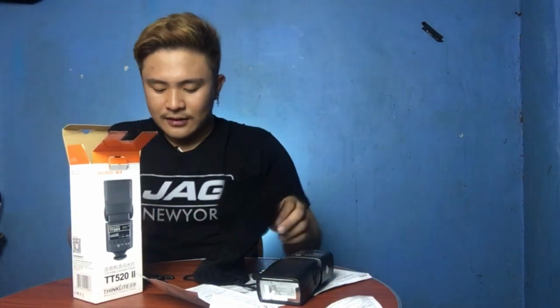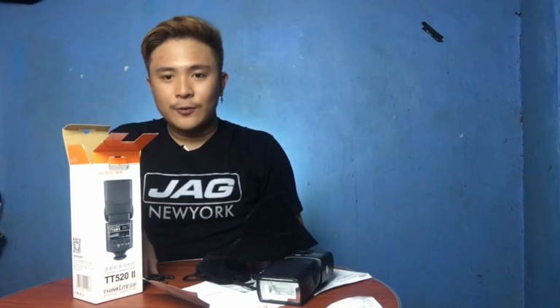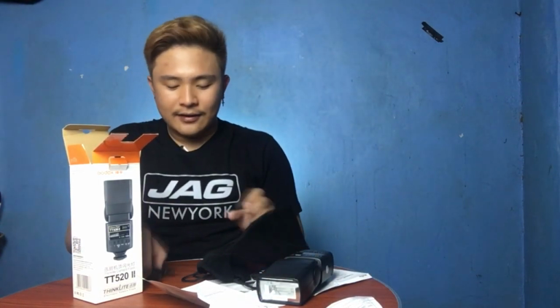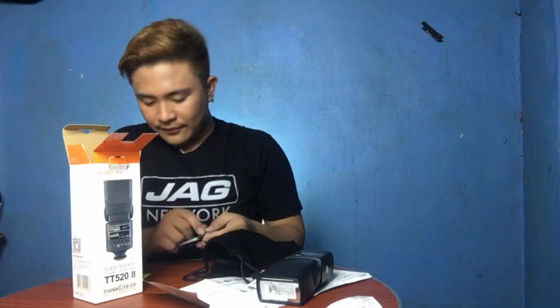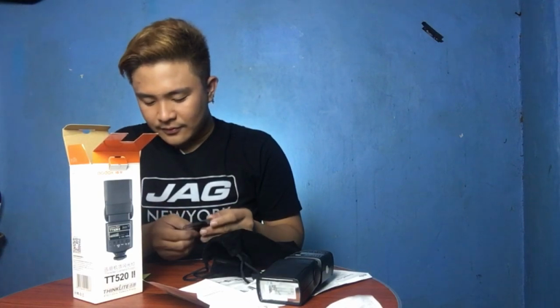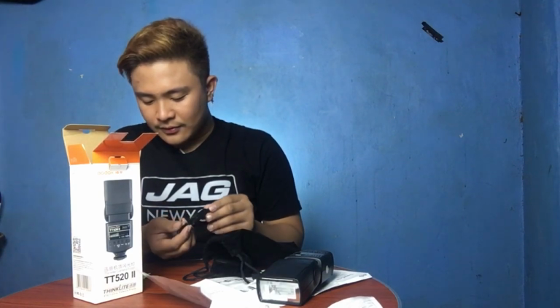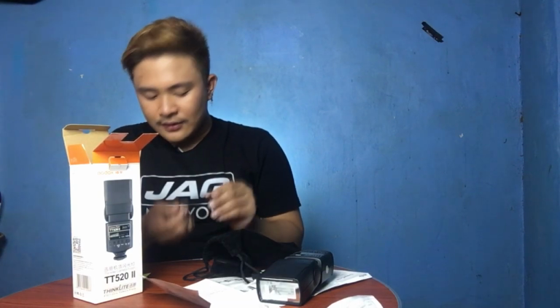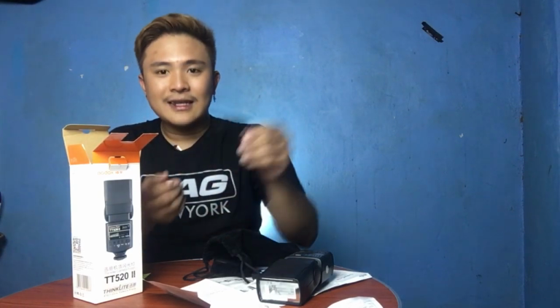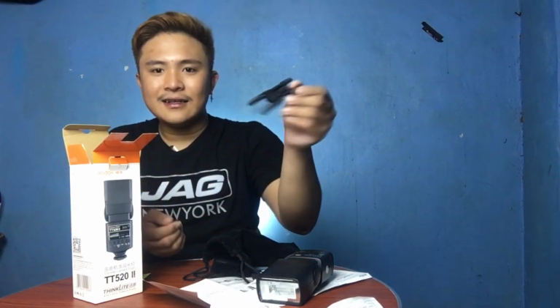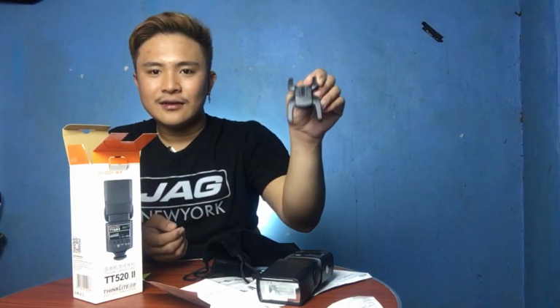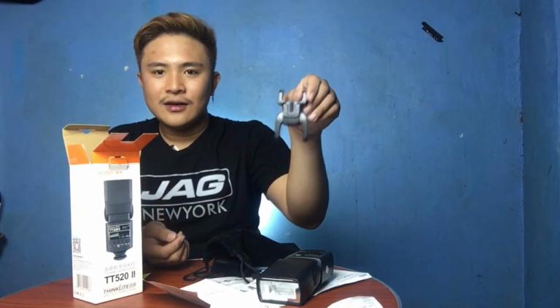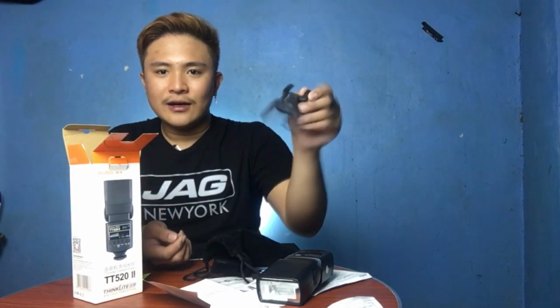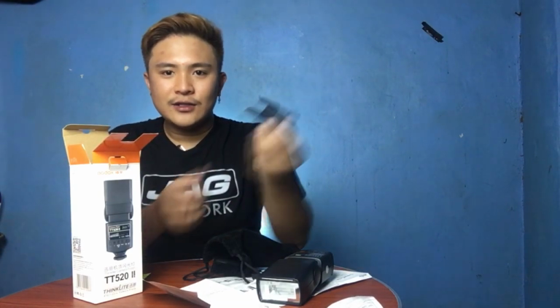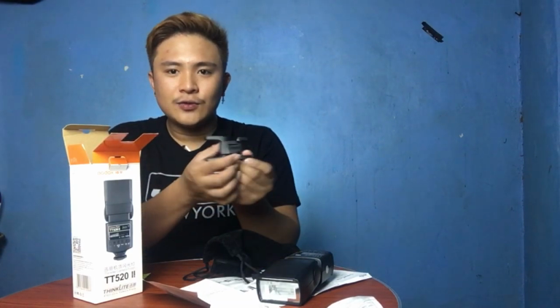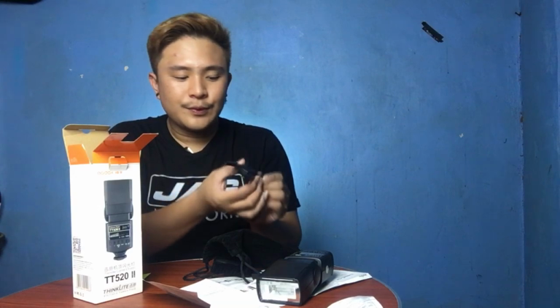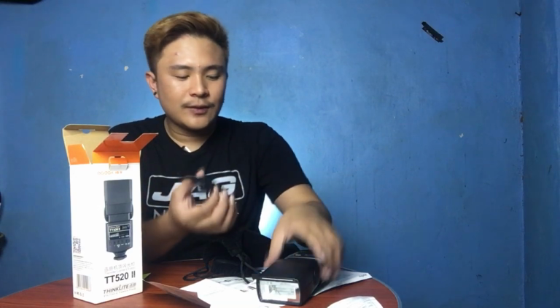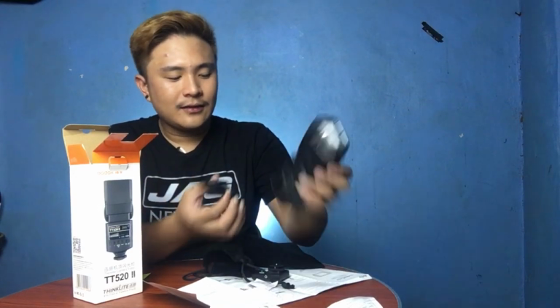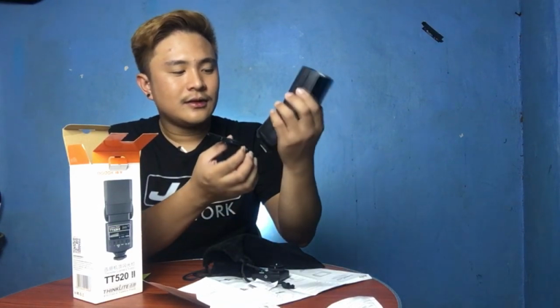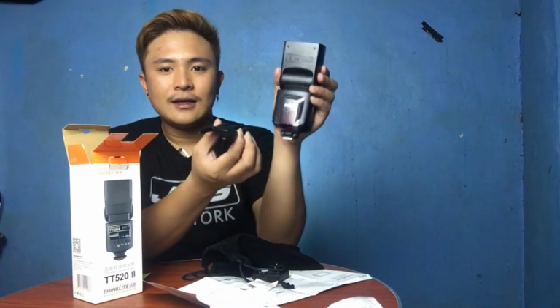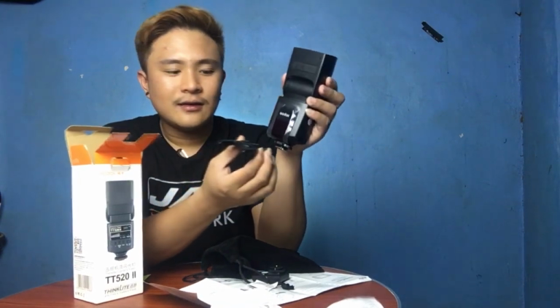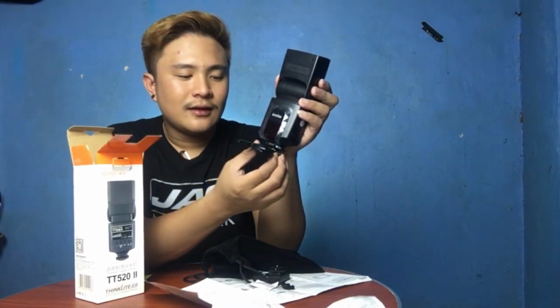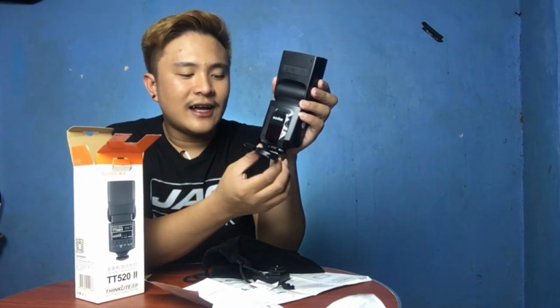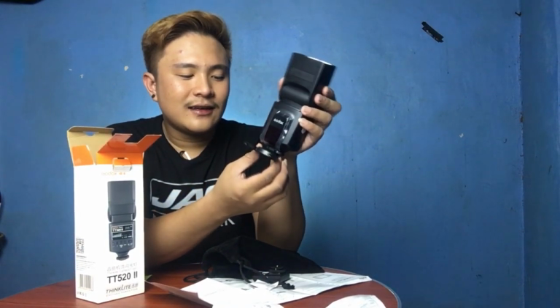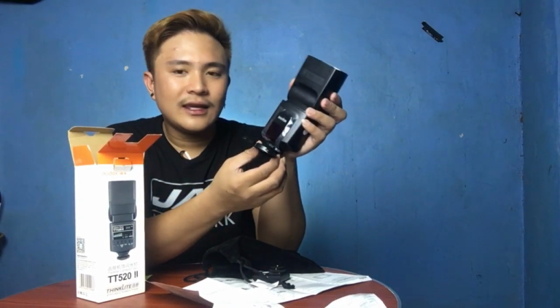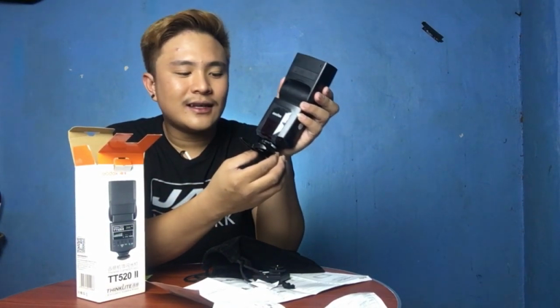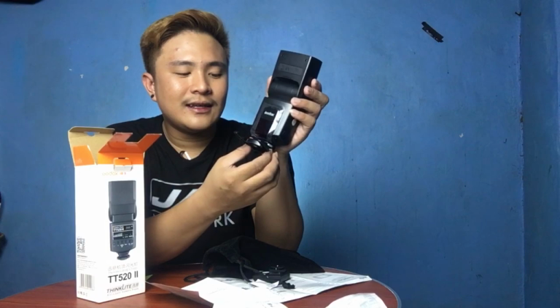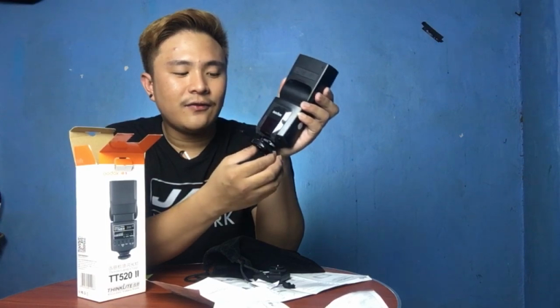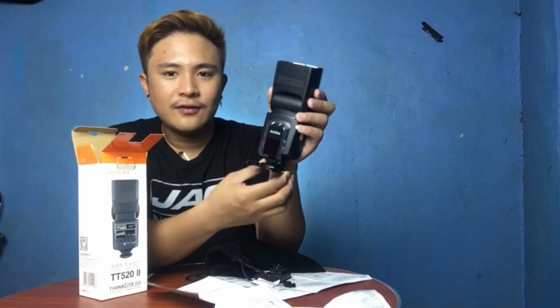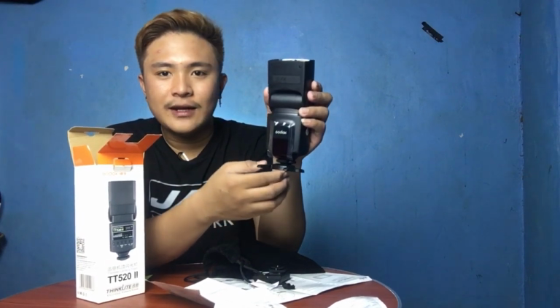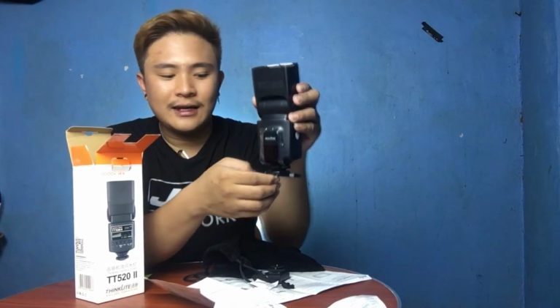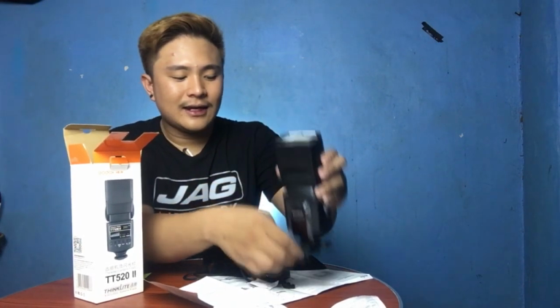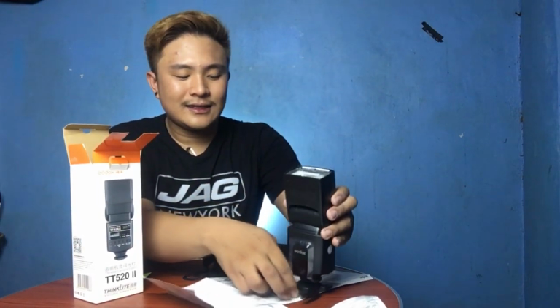And we have a mini stand. We're going to put the flash on this so that it will stand by itself without any assistance.